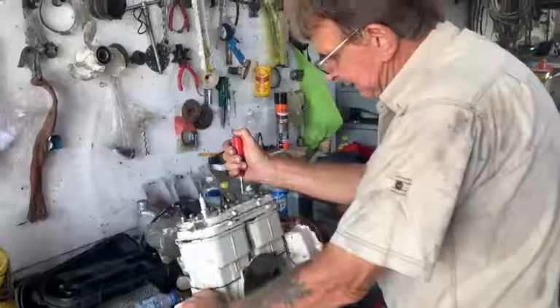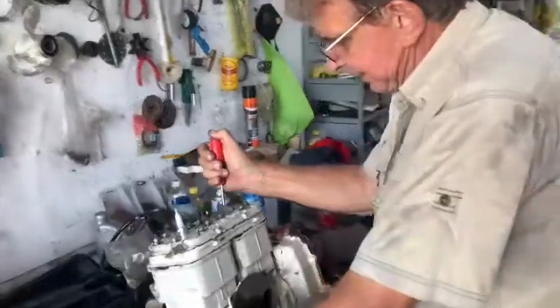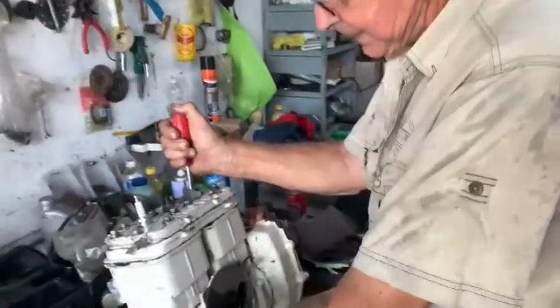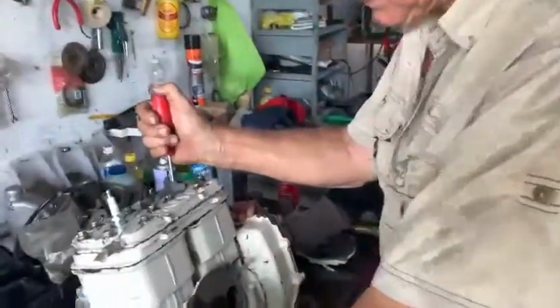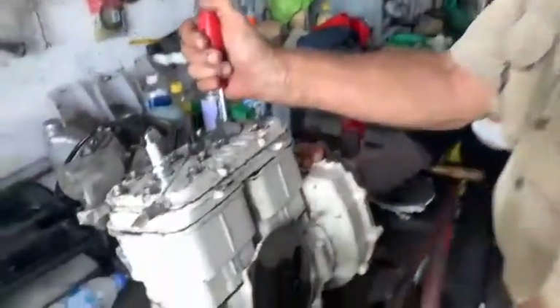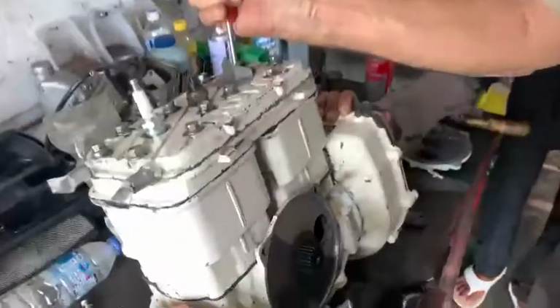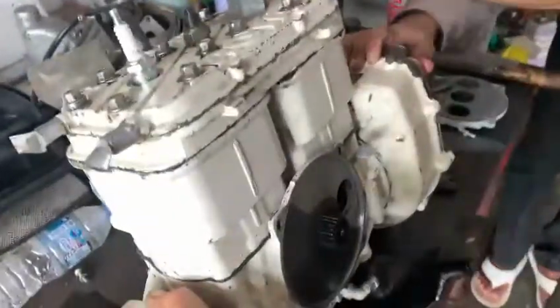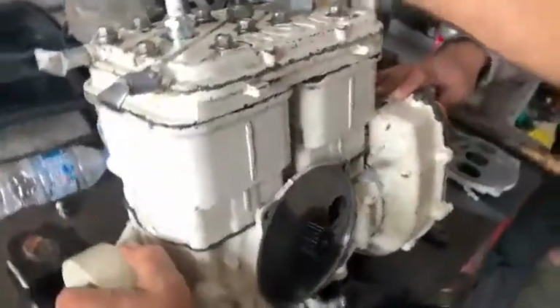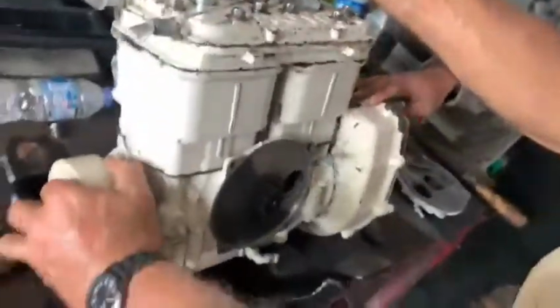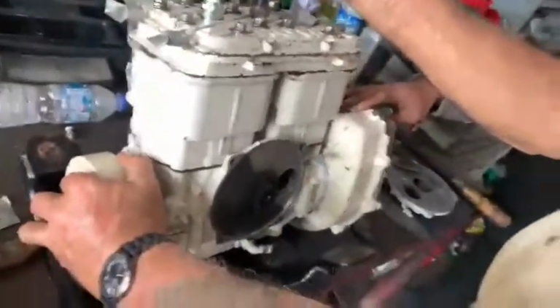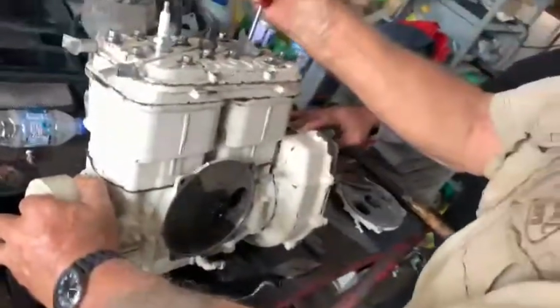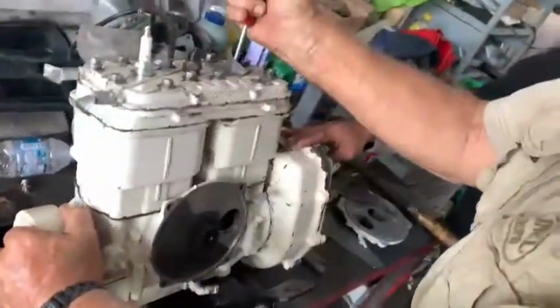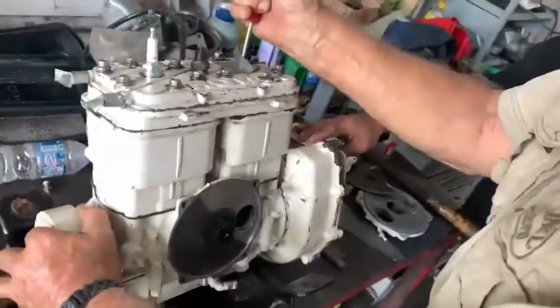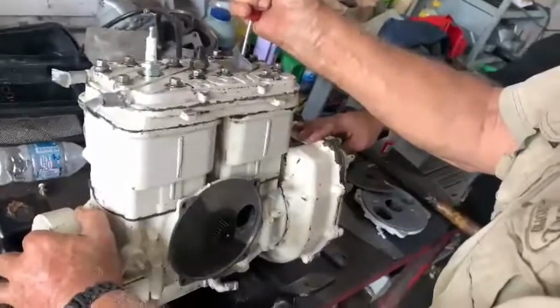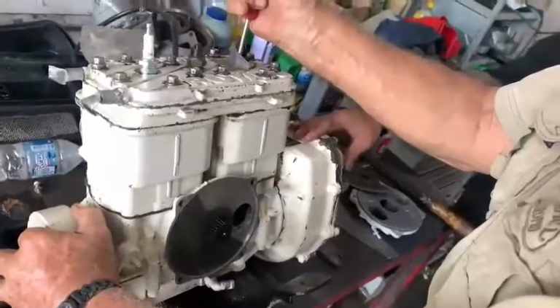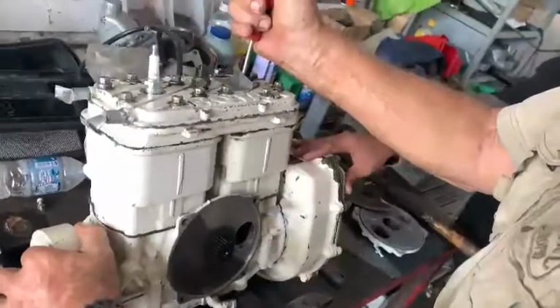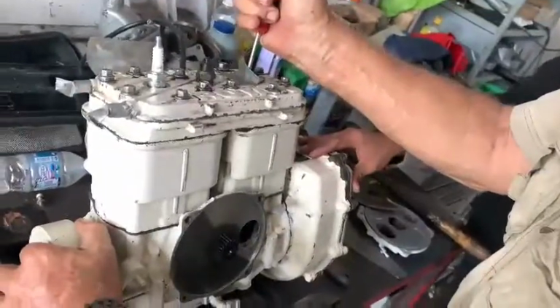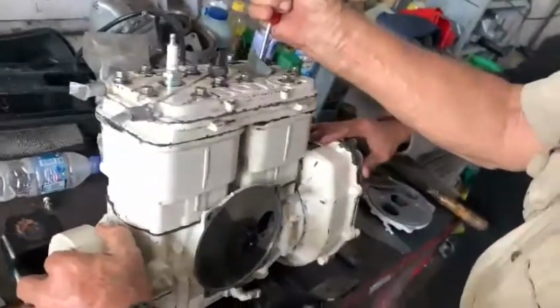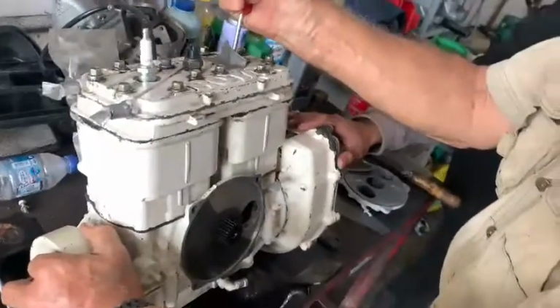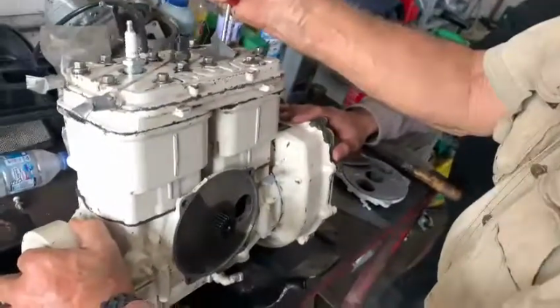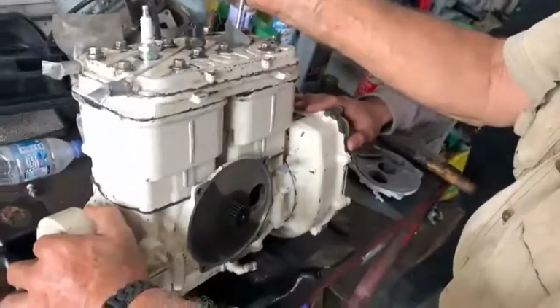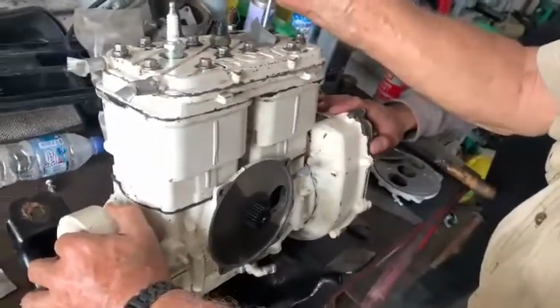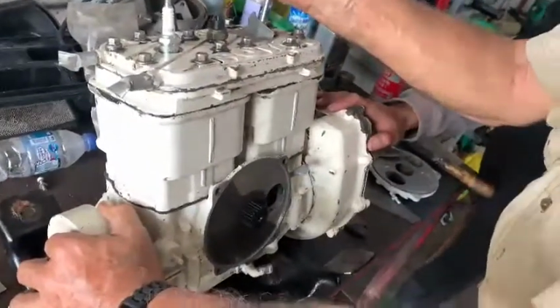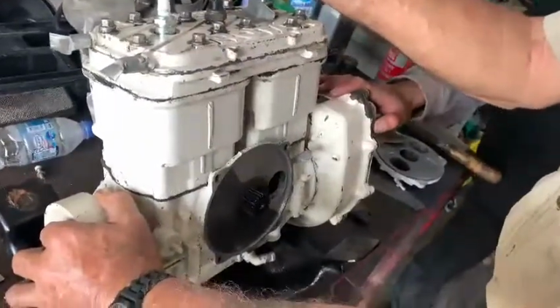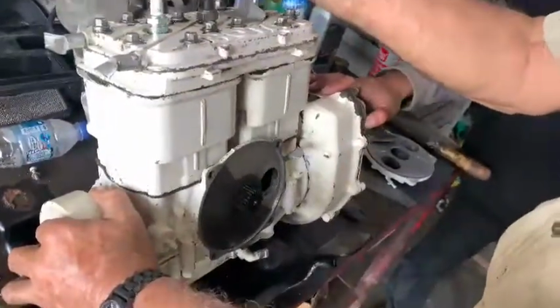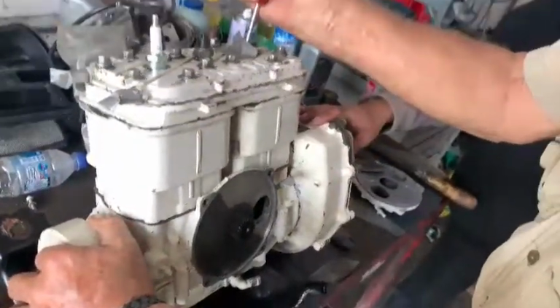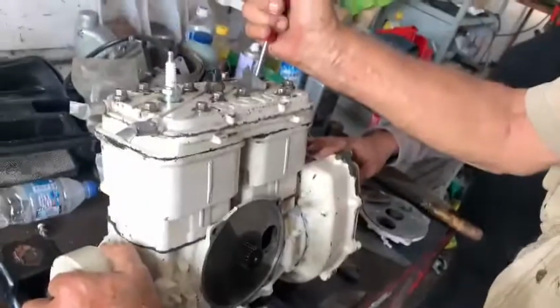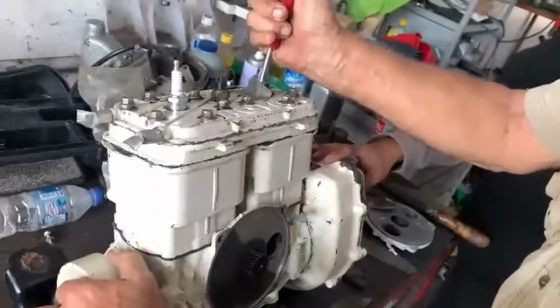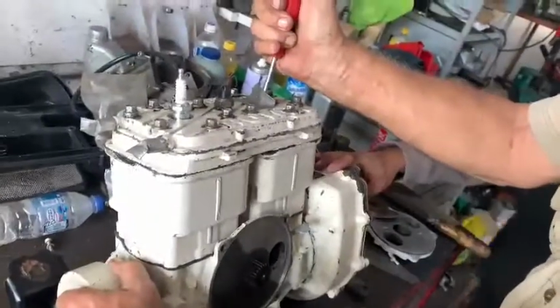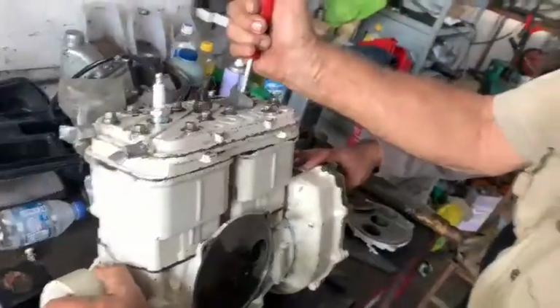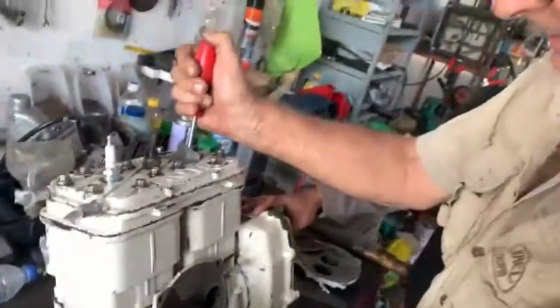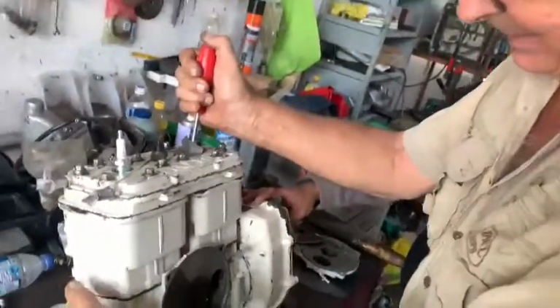Rotux two-stroke, one seven one seven twenty — although they're all the same, more or less. Rotary valve. Okay, the system is...